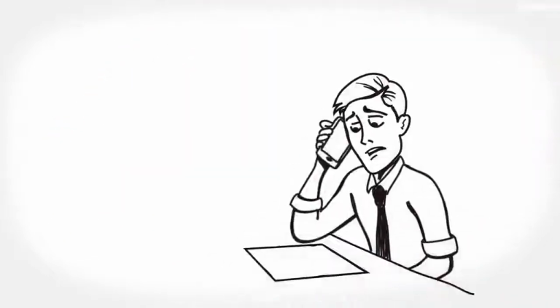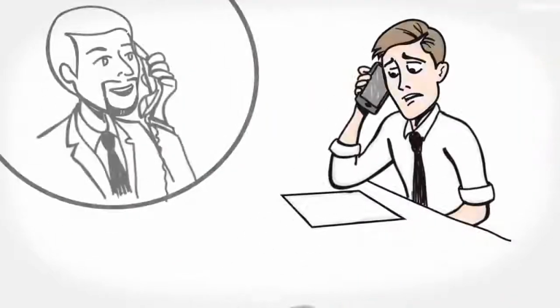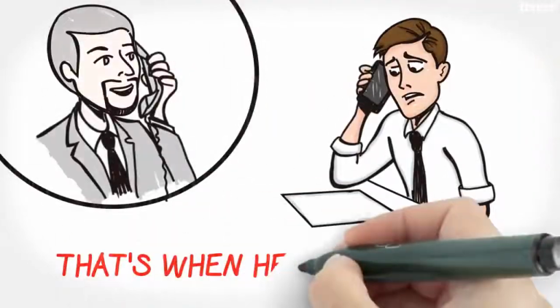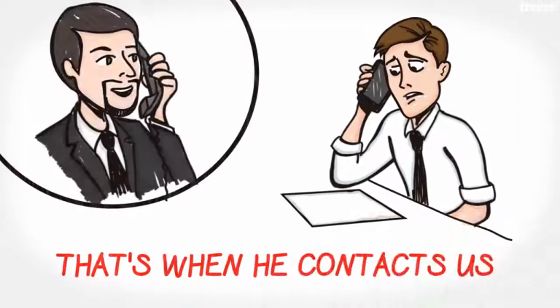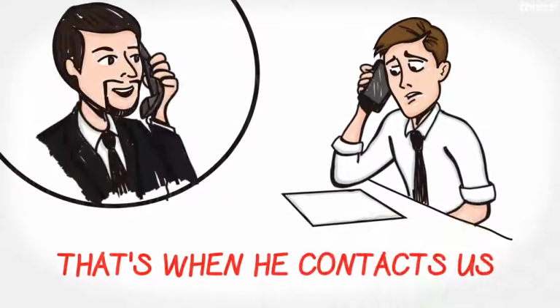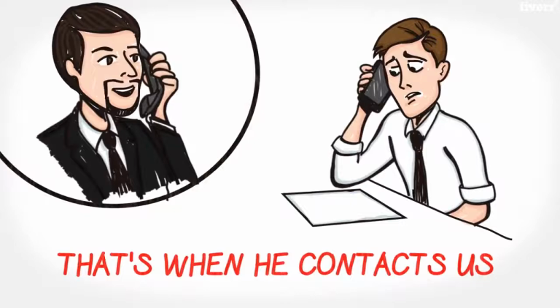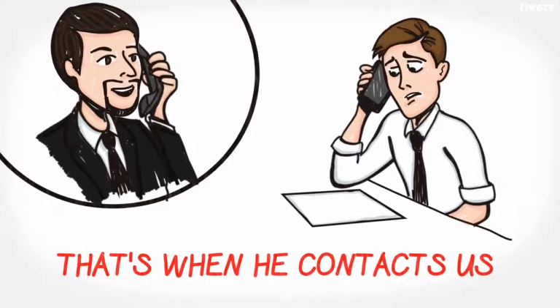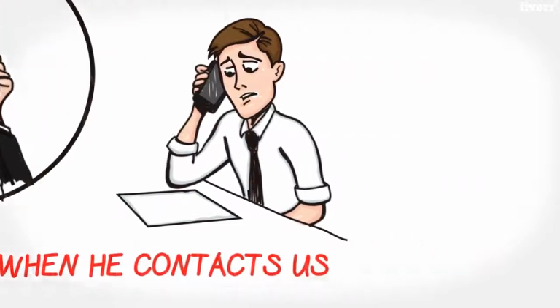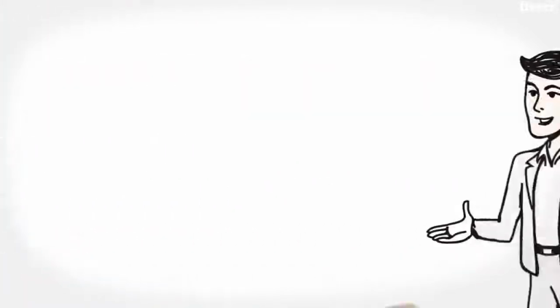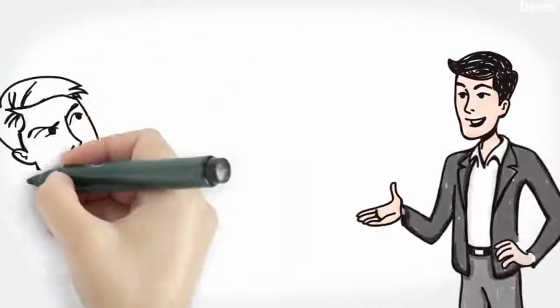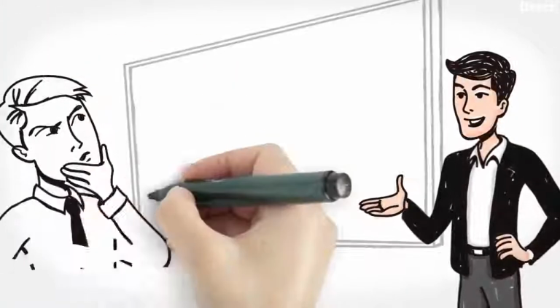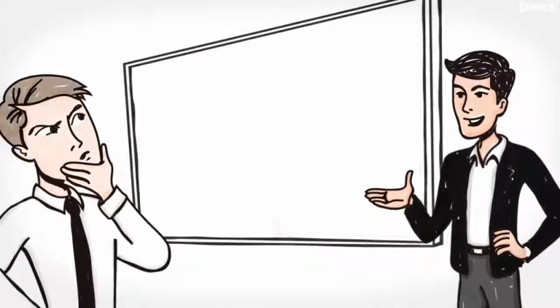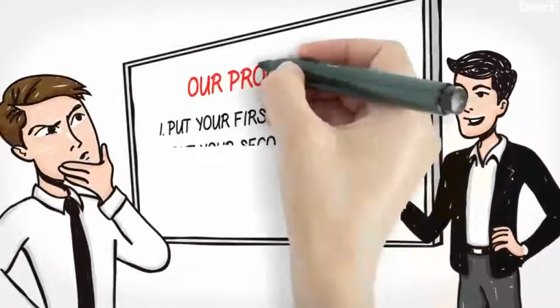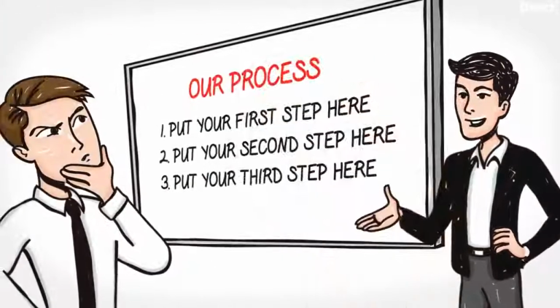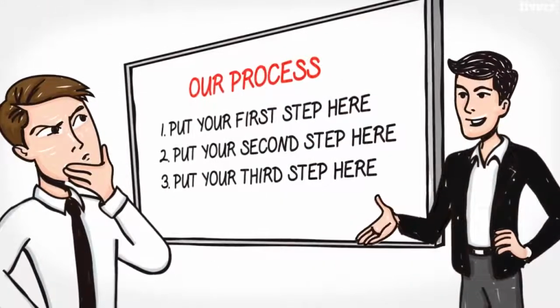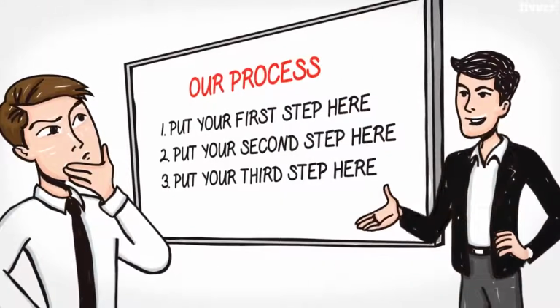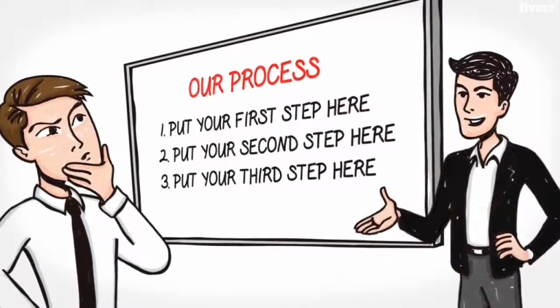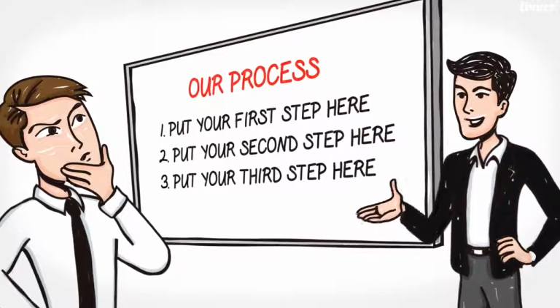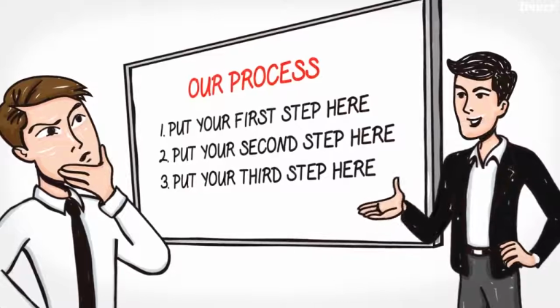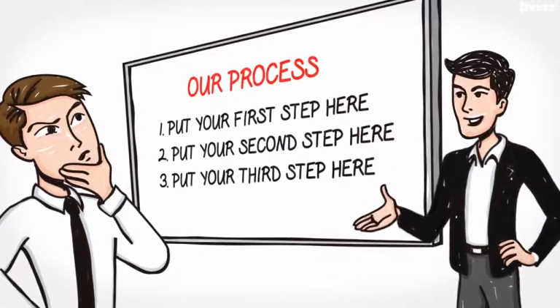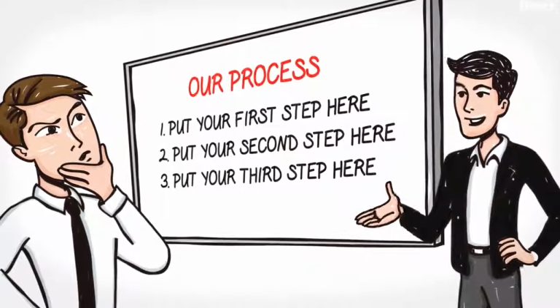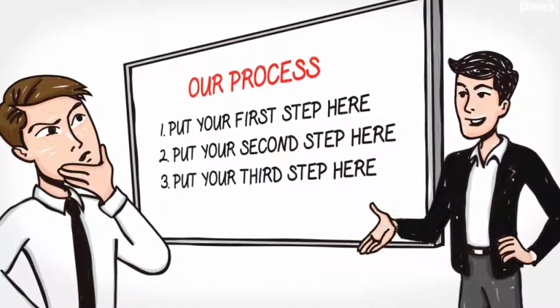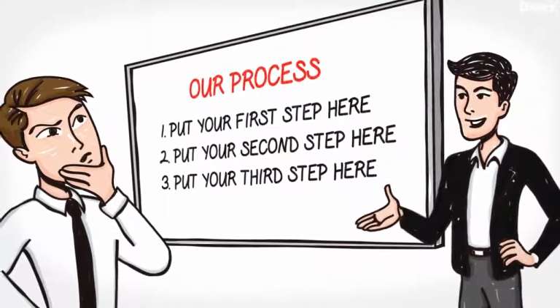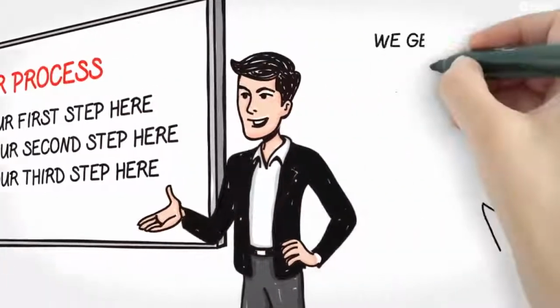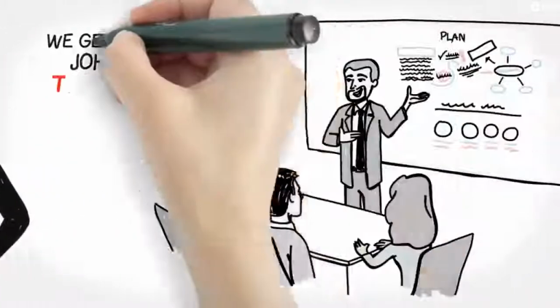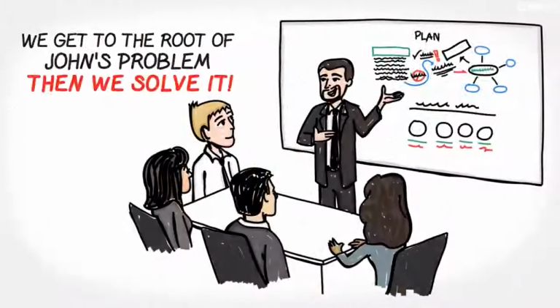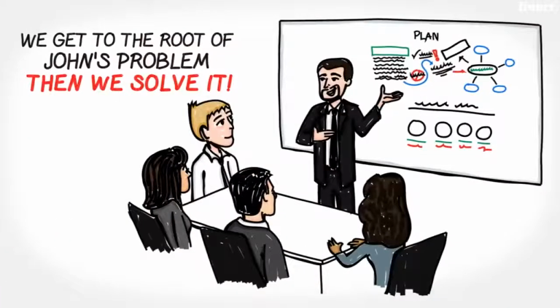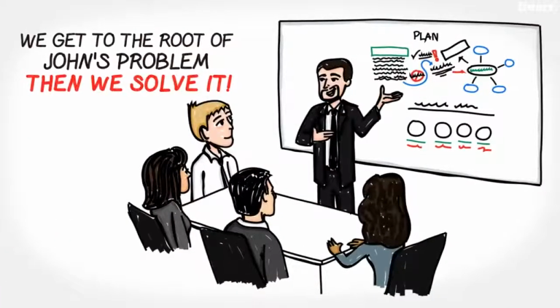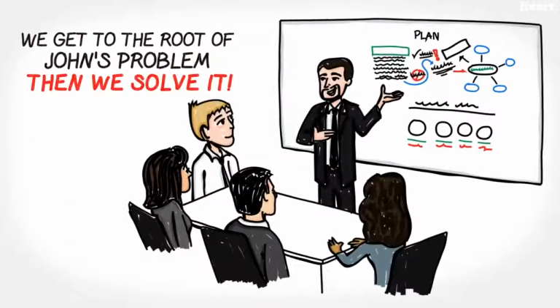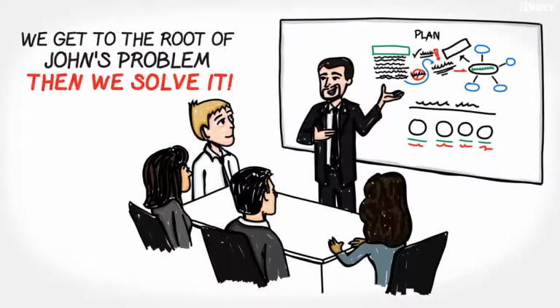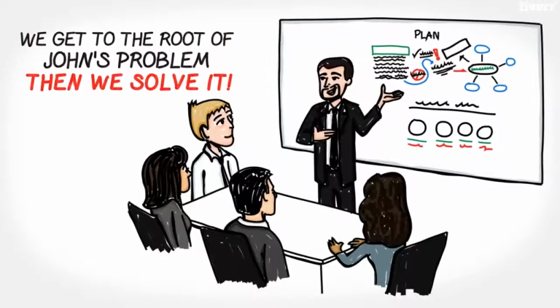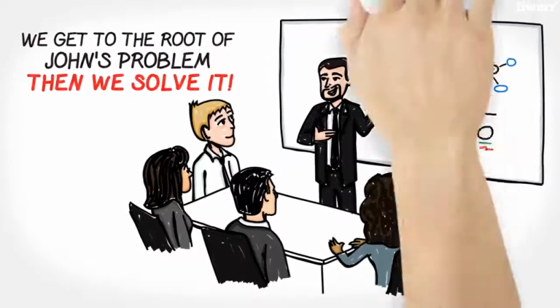That's when he picks up the phone or goes online to contact us. We carefully guide John through each step of our simple and effective process, and the best part is we get to the root of John's problem and we solve it.